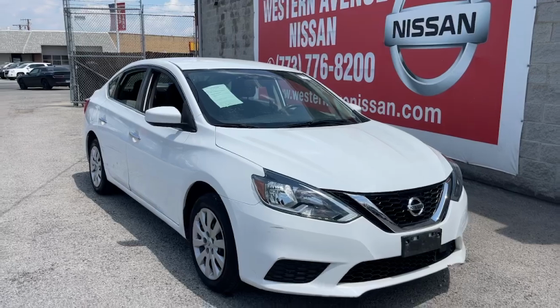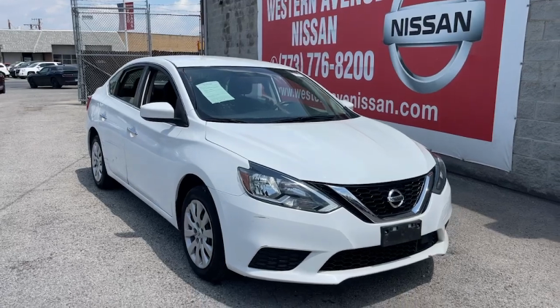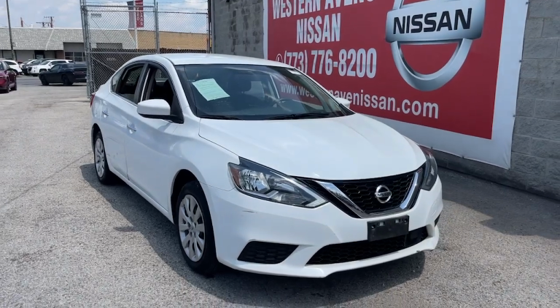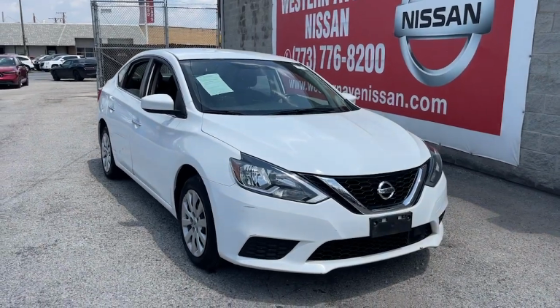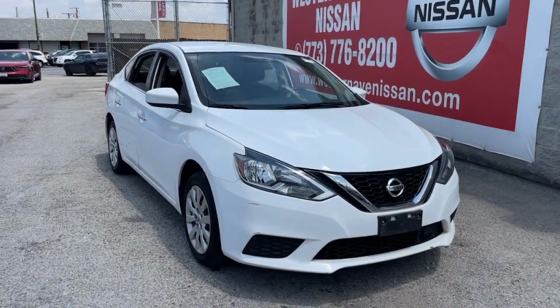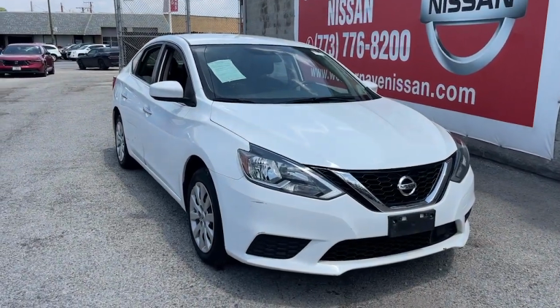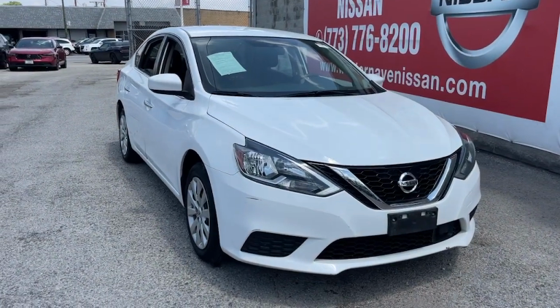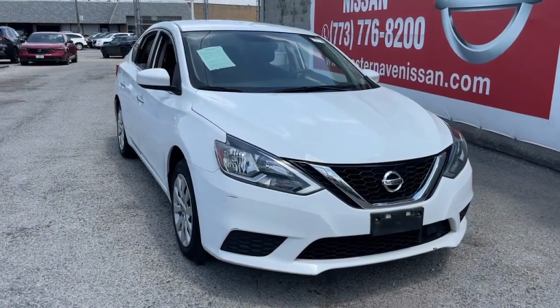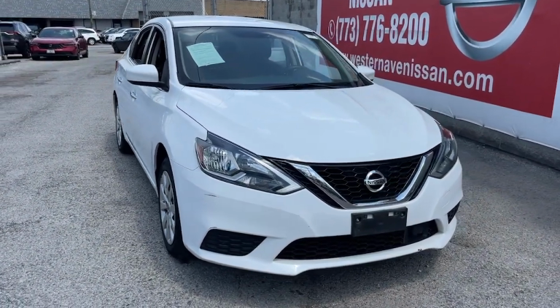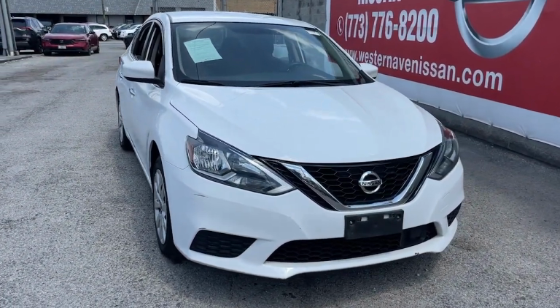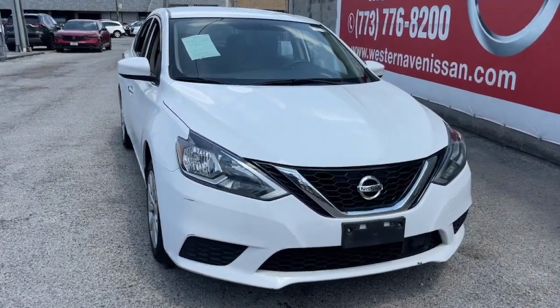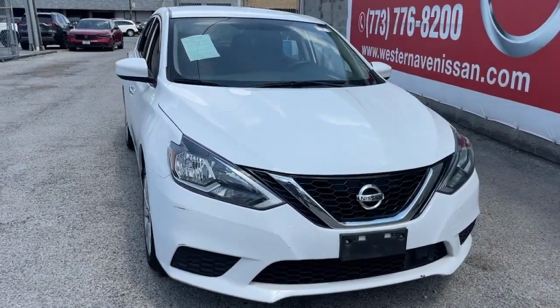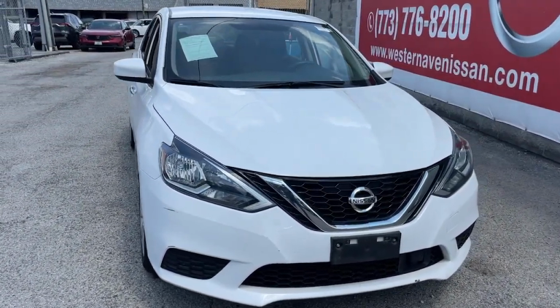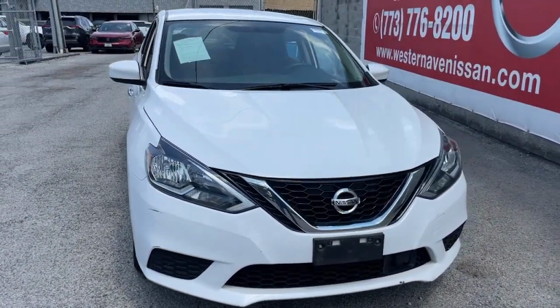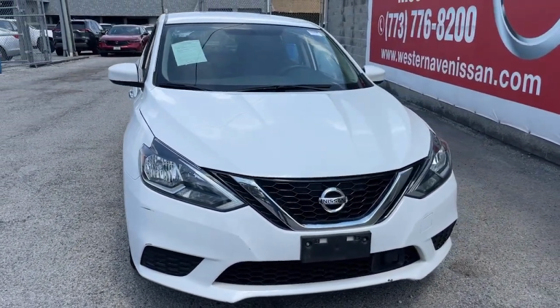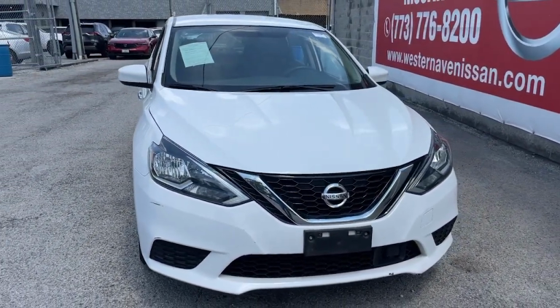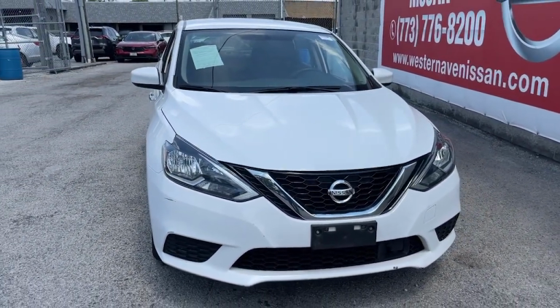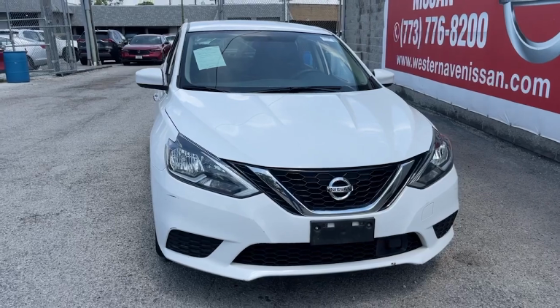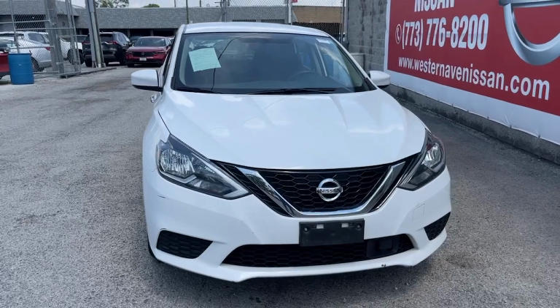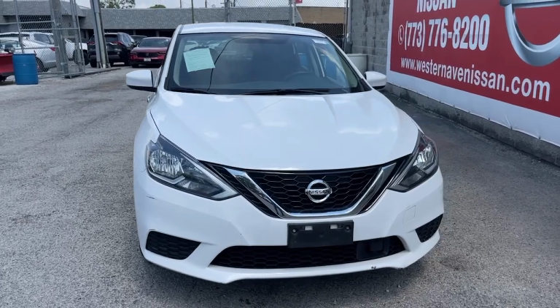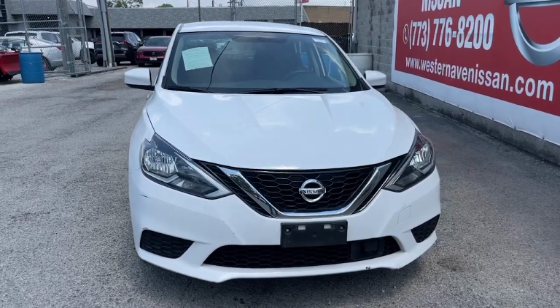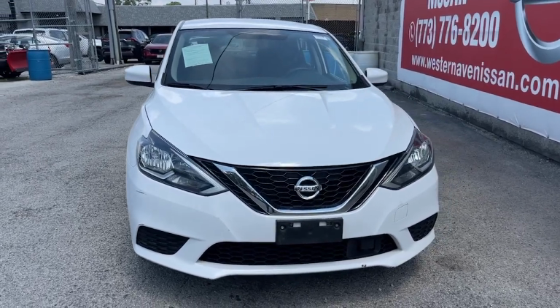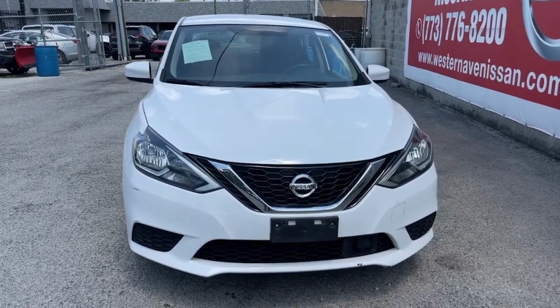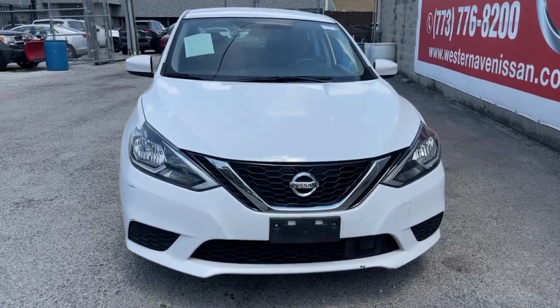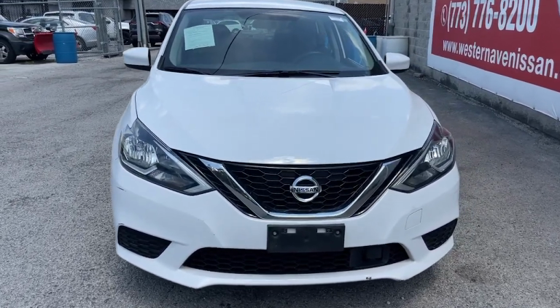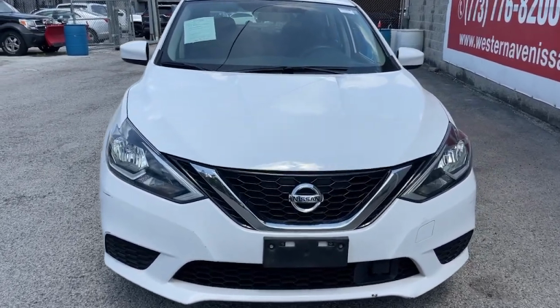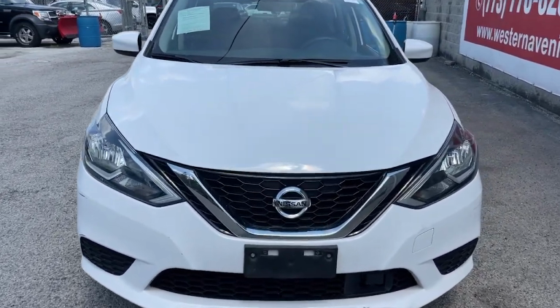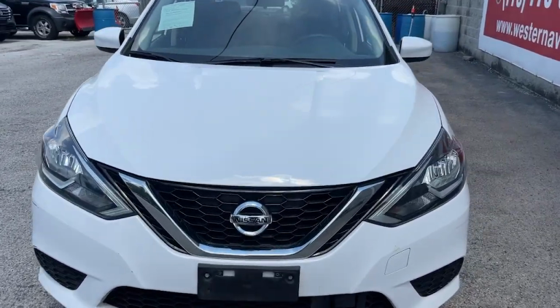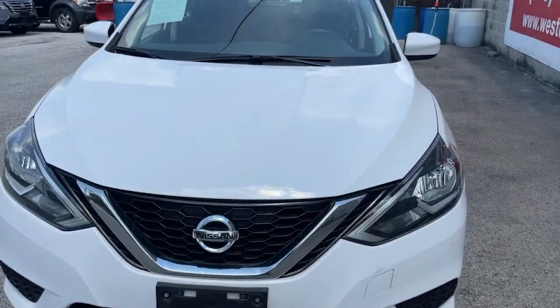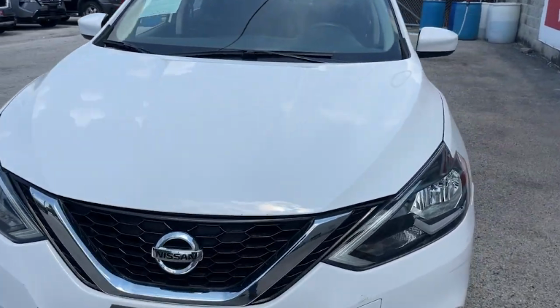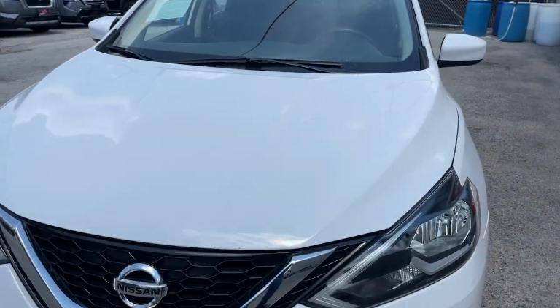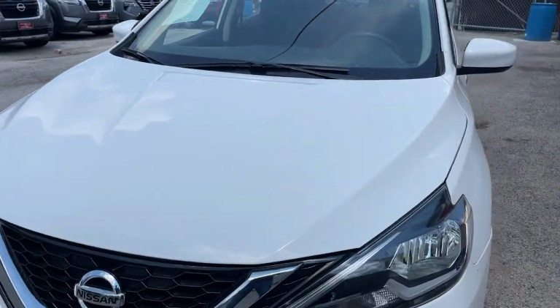Looking for your dream car? It could be the 2019 Nissan Sentra. This vehicle is an outstanding buy with fewer than 45,000 miles on the odometer.